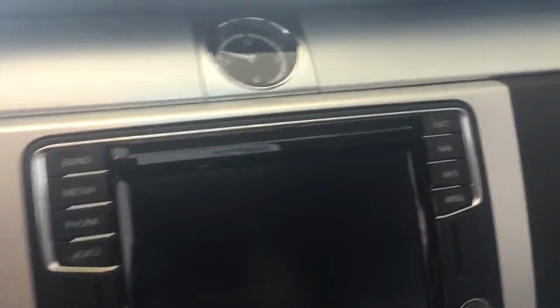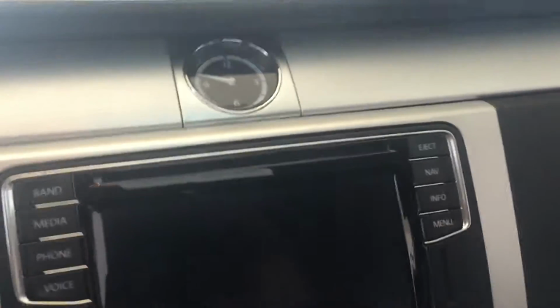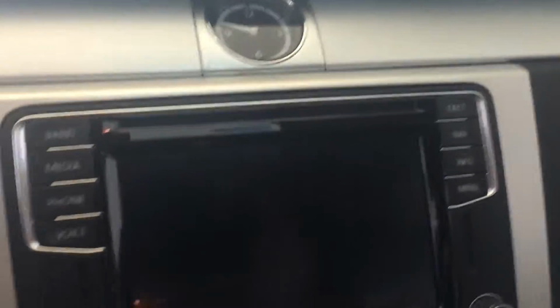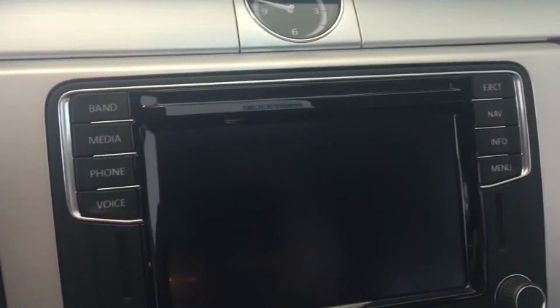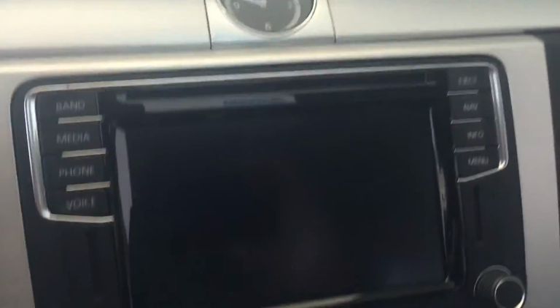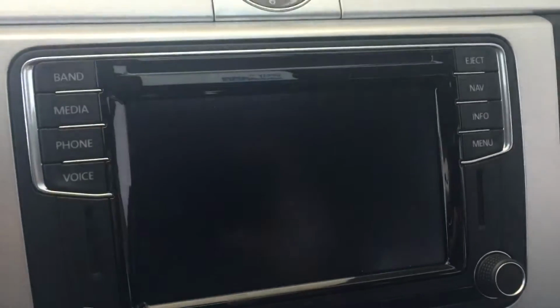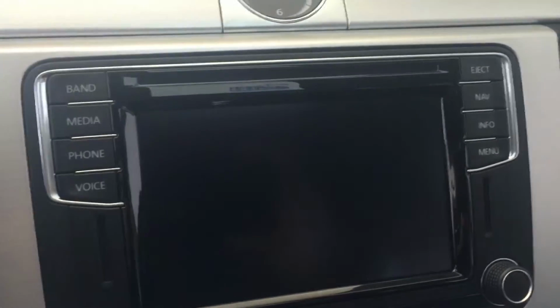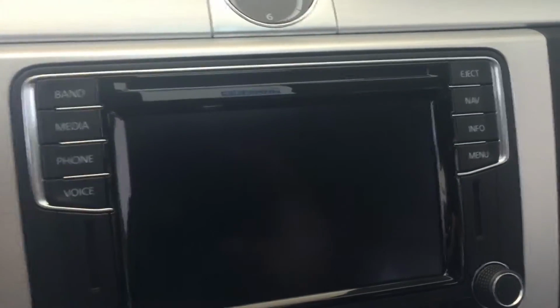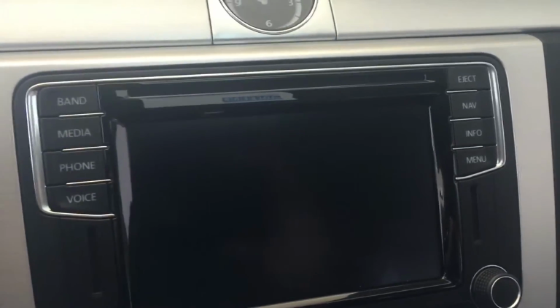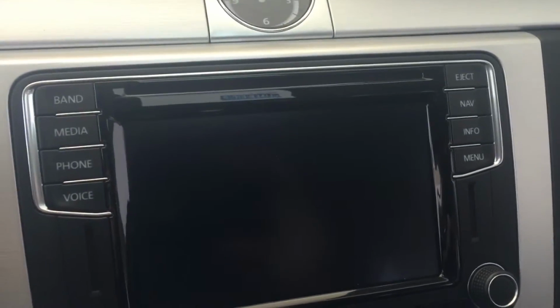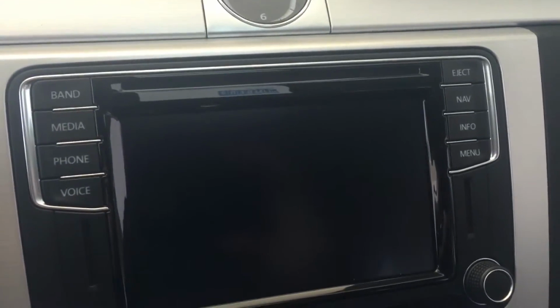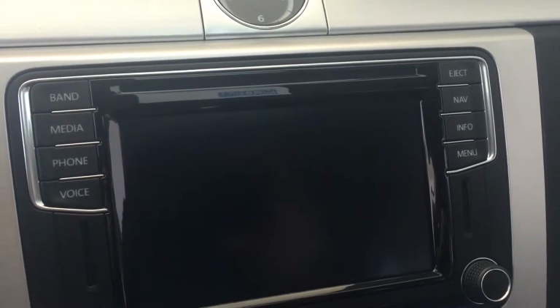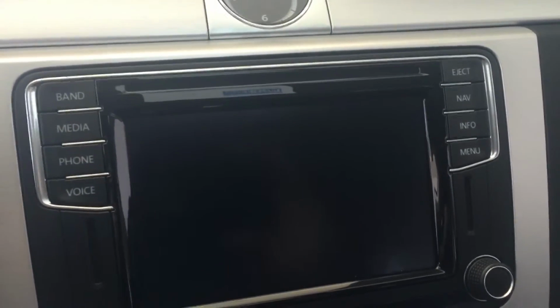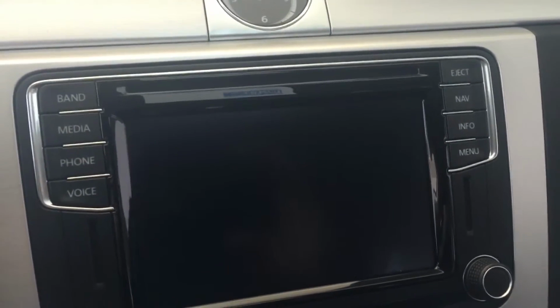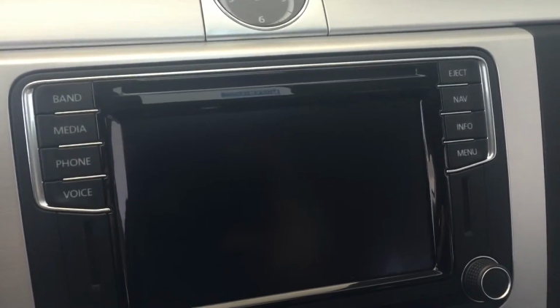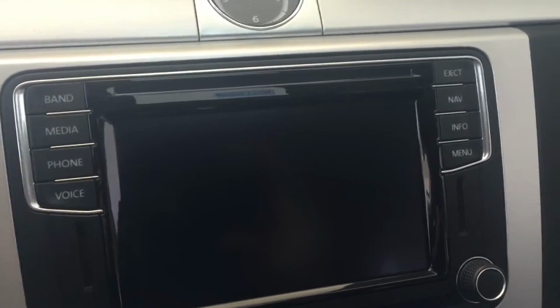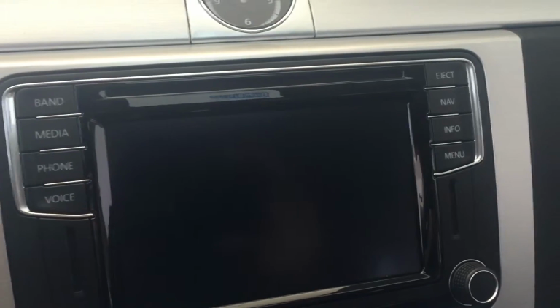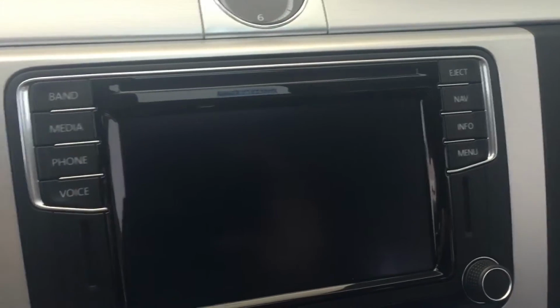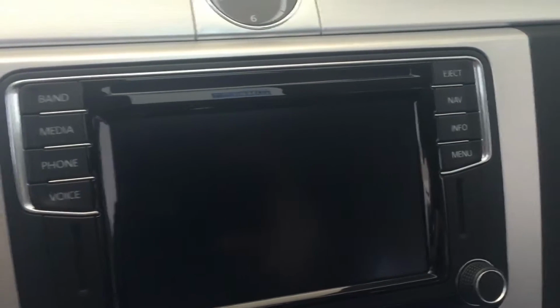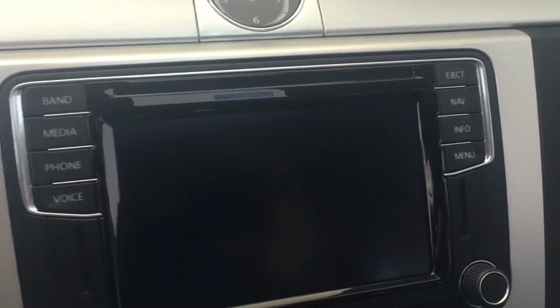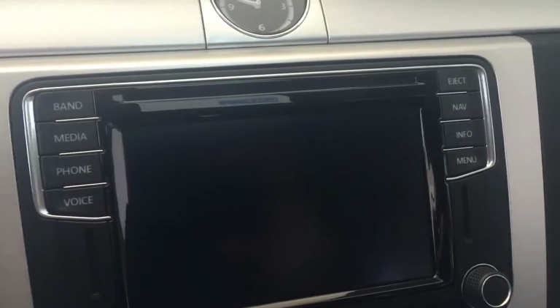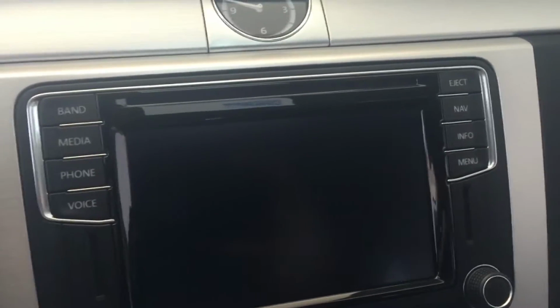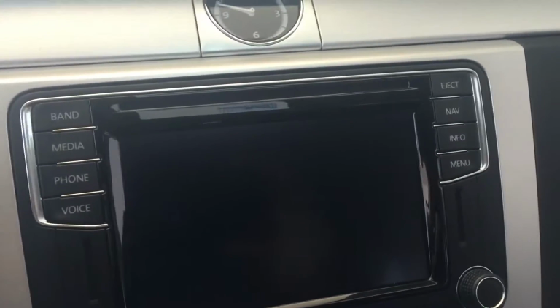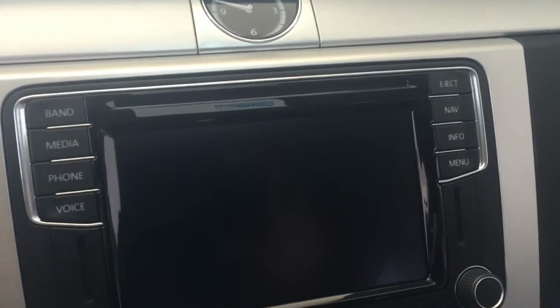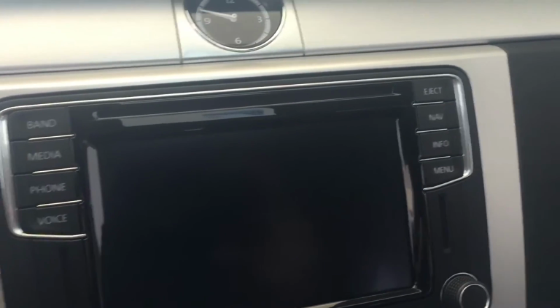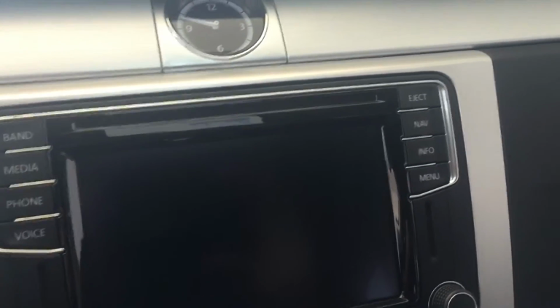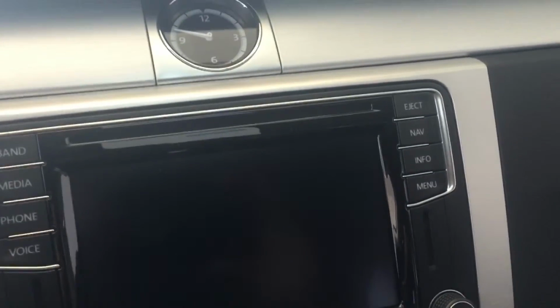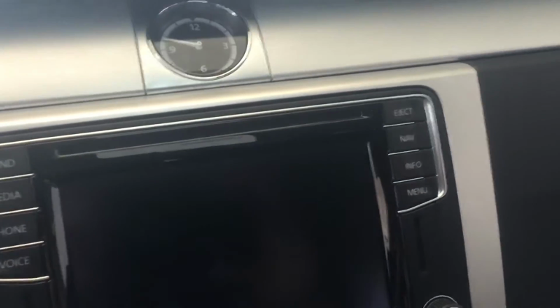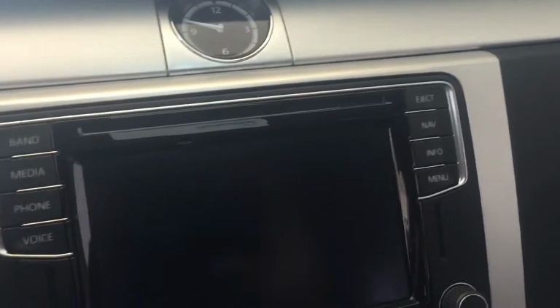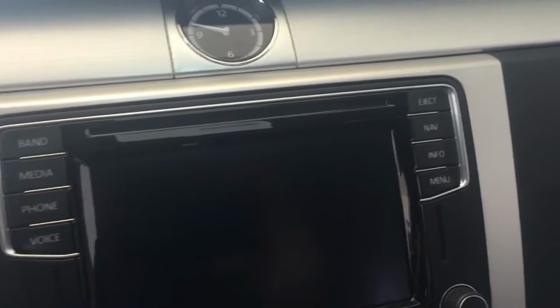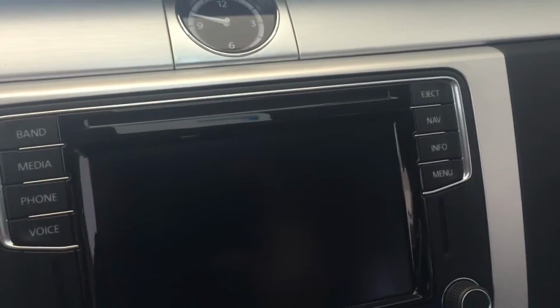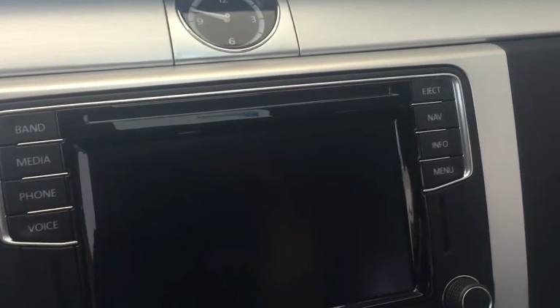You also have Volkswagen's brand new infotainment system here. This one does have FM, AM, and satellite radio. You also have Bluetooth connectivity as well as satellite navigation.